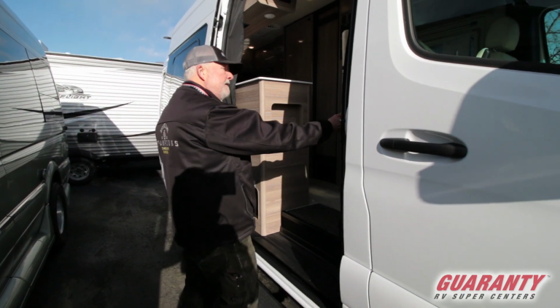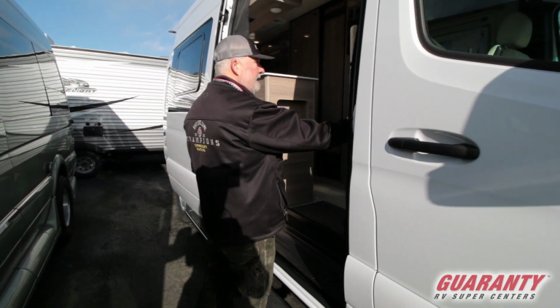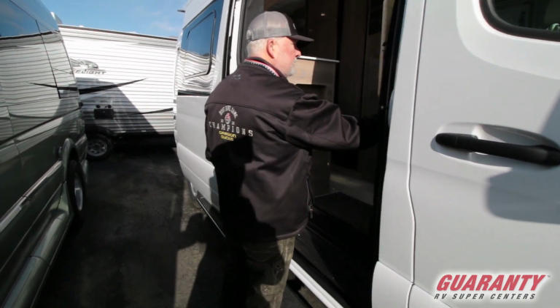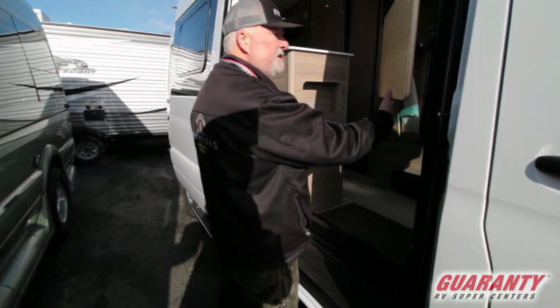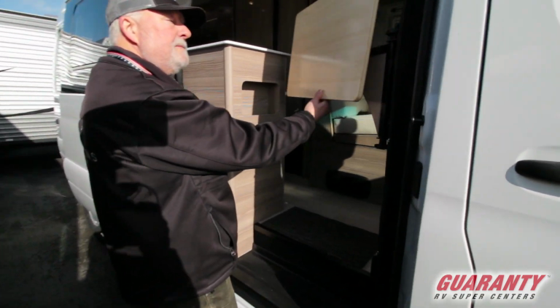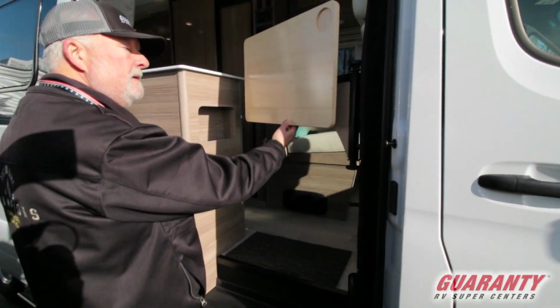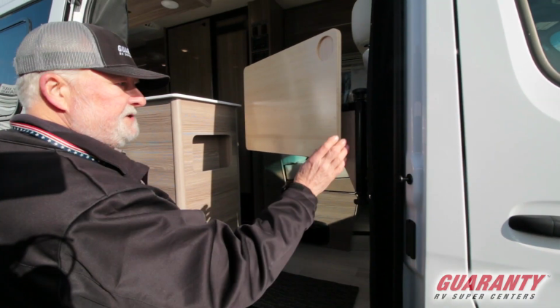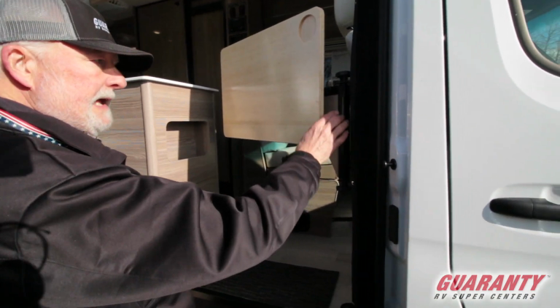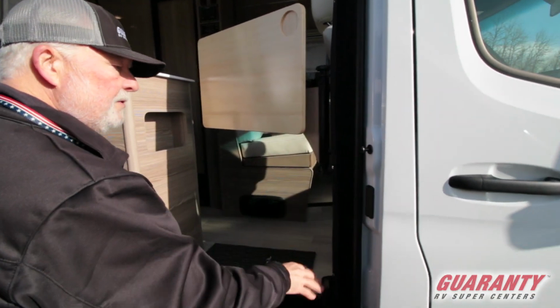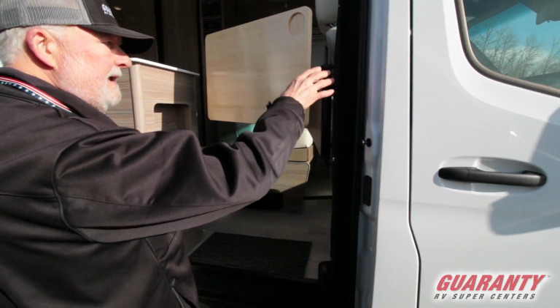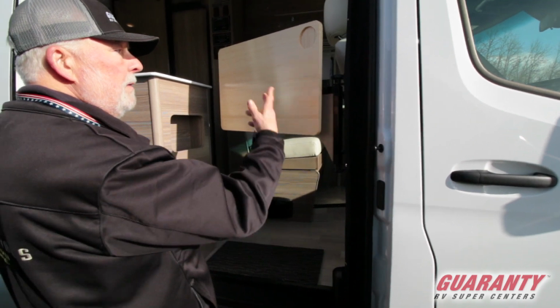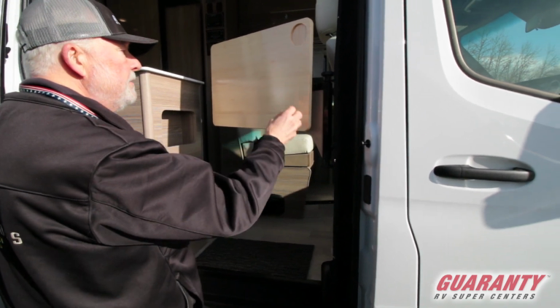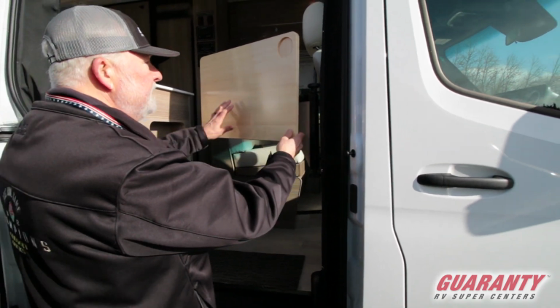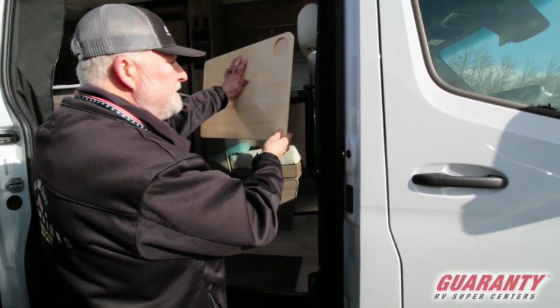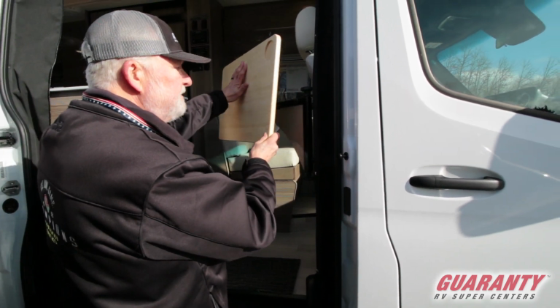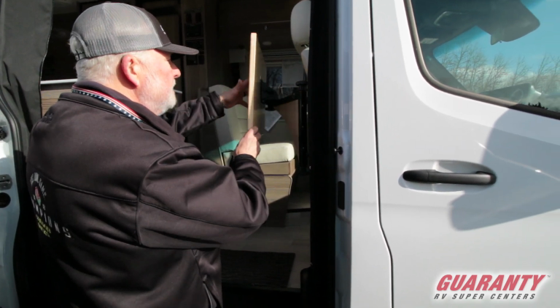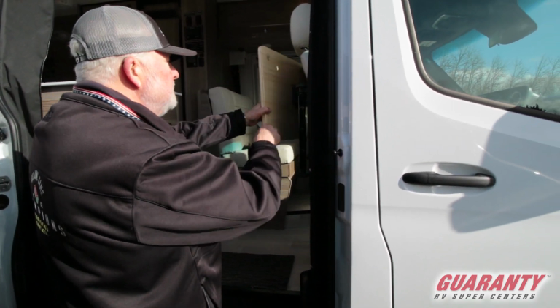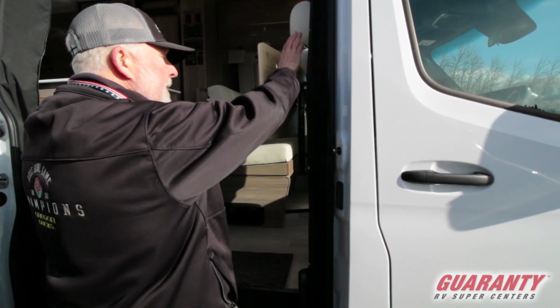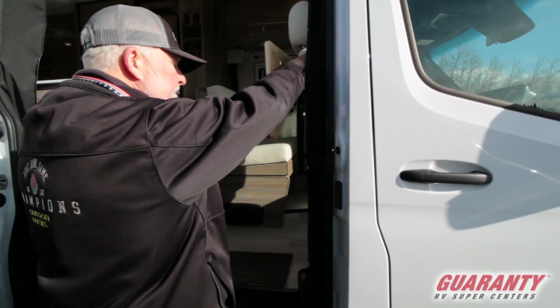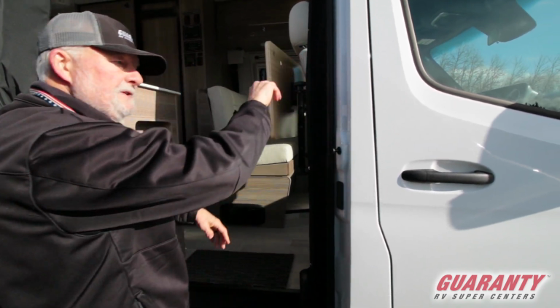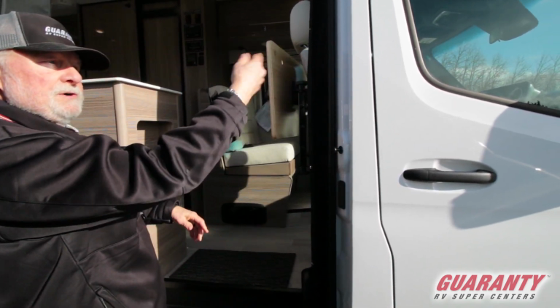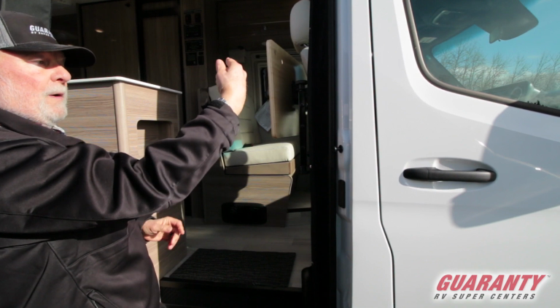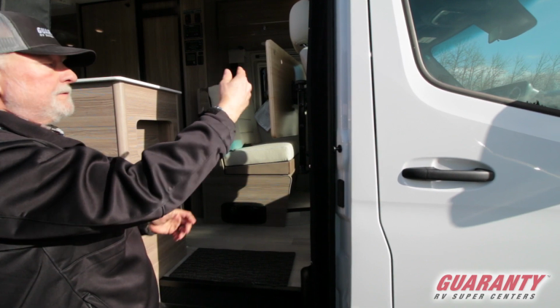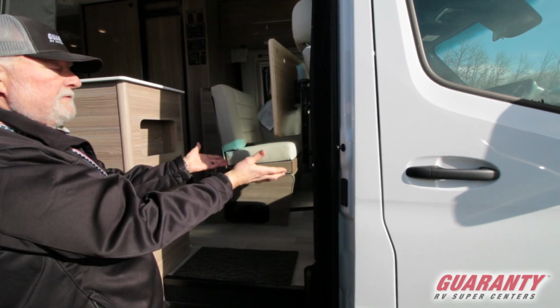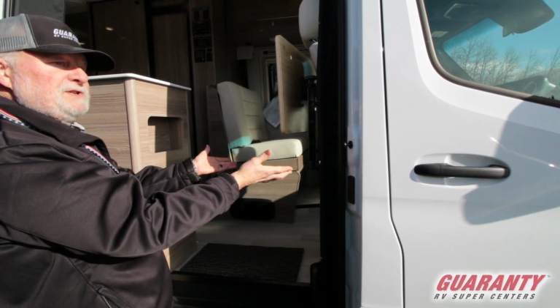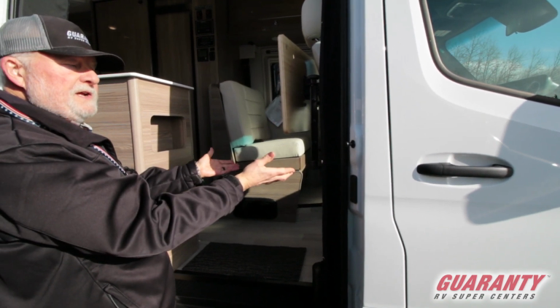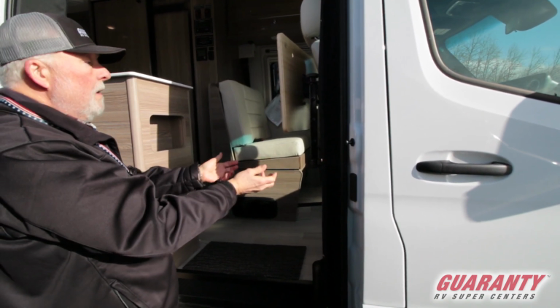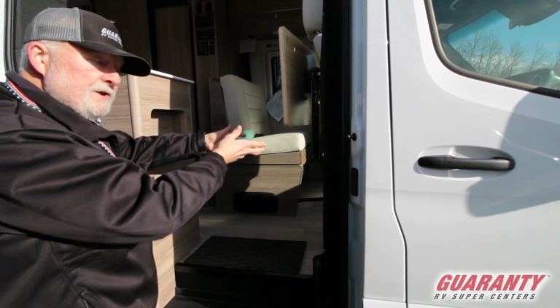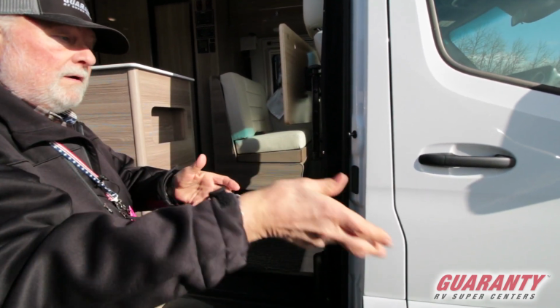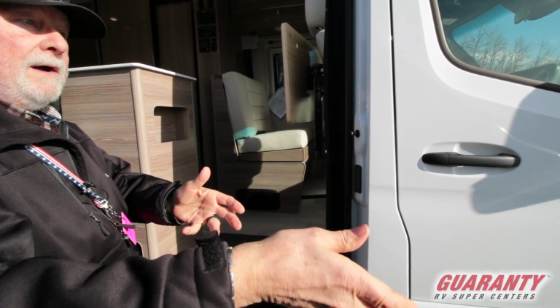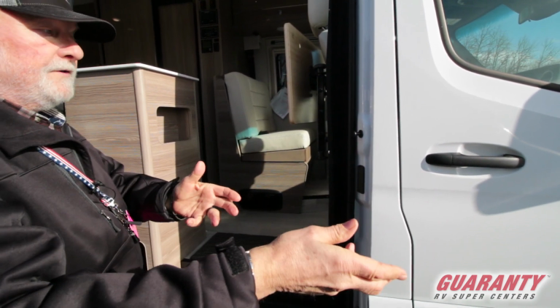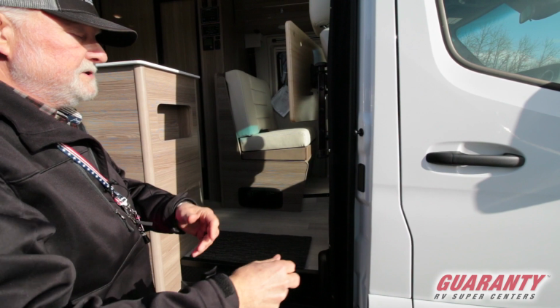This right here is a little workstation — it can be moved up and down or removed. This of course folds flat, so when the passenger seat is turned all the way around you've got a nice workstation, or you can bring it all the way out here if you wanted to.